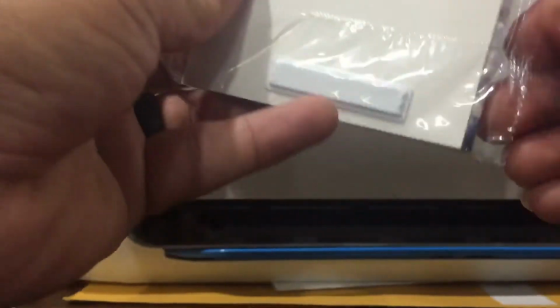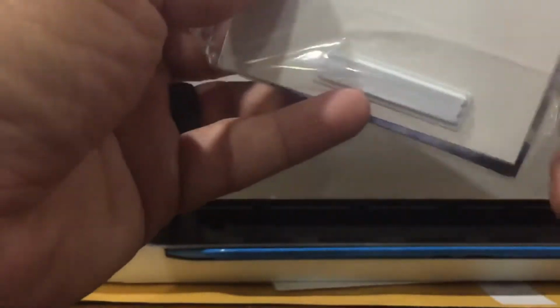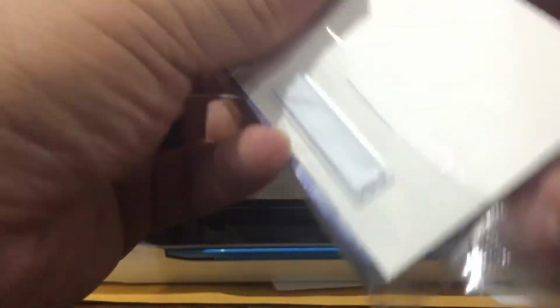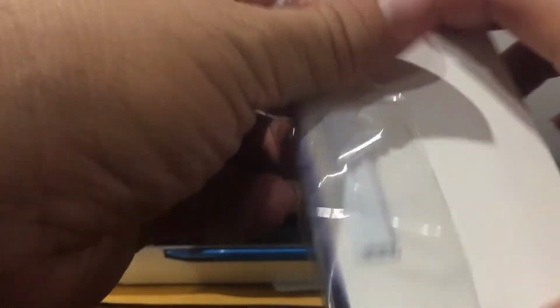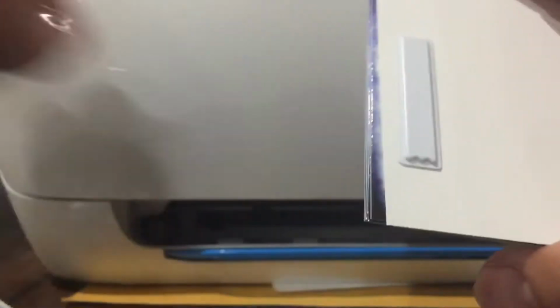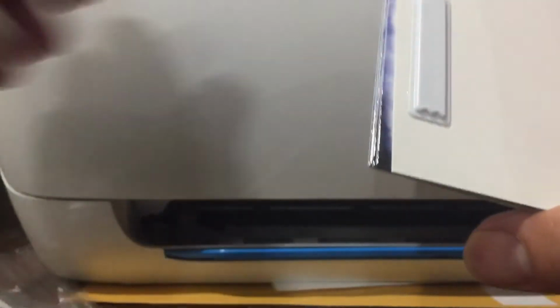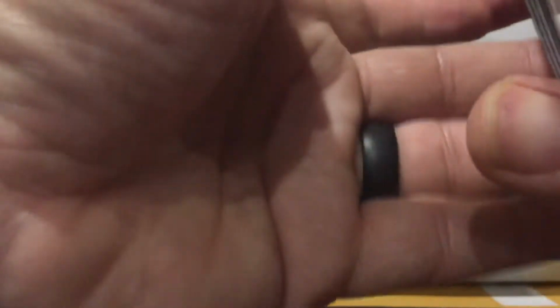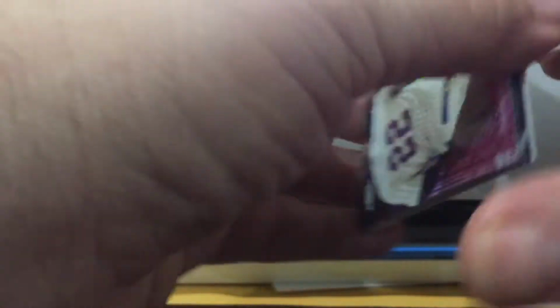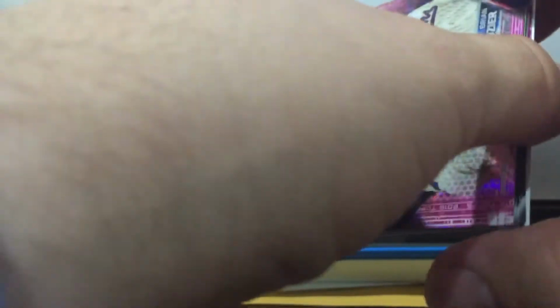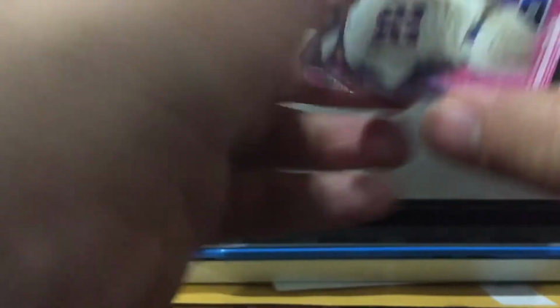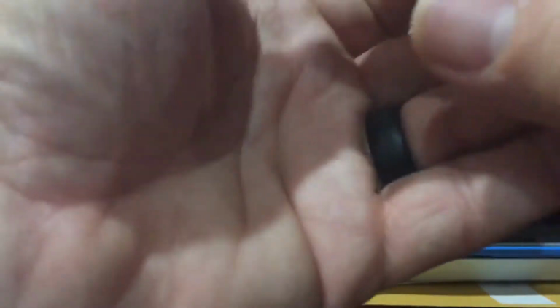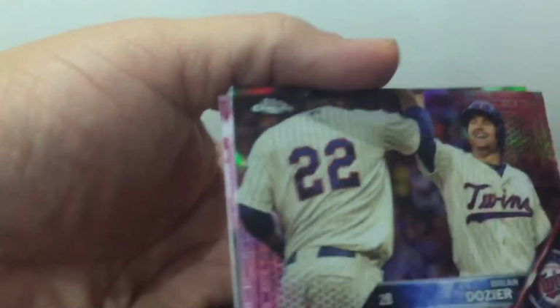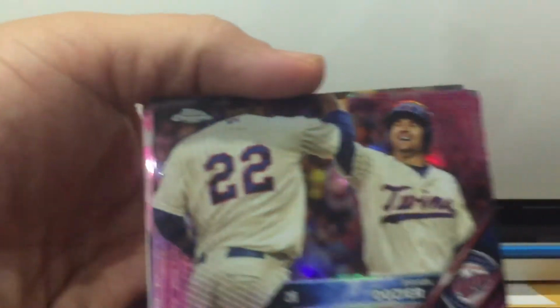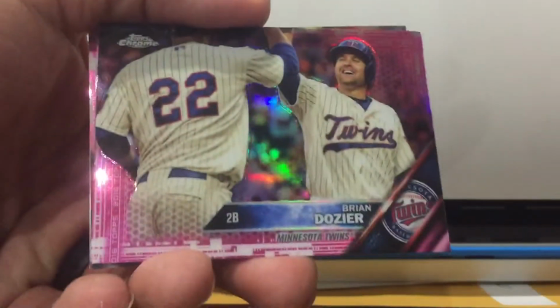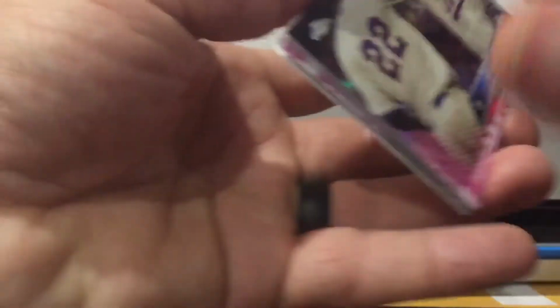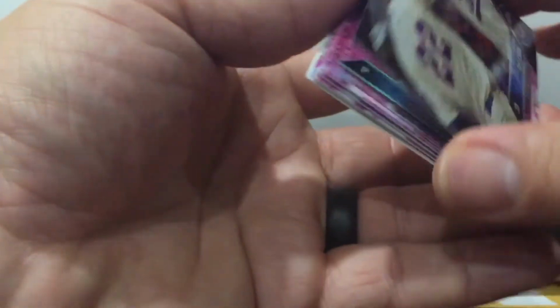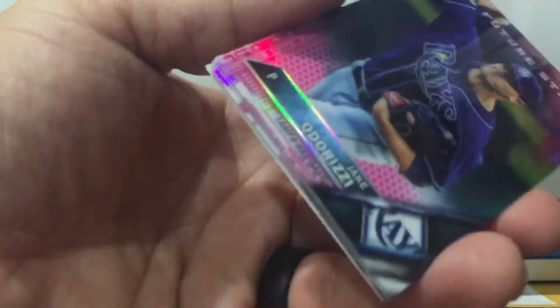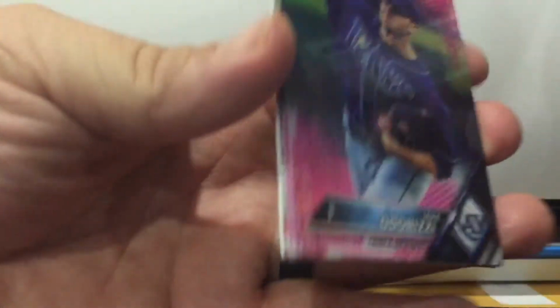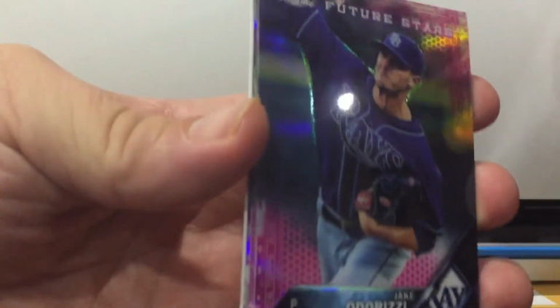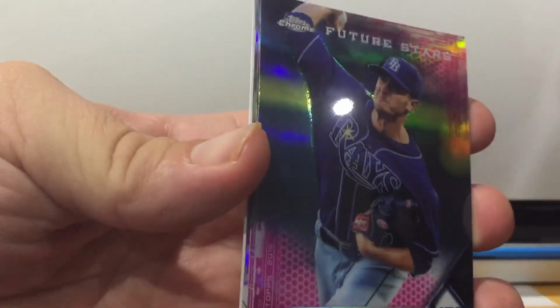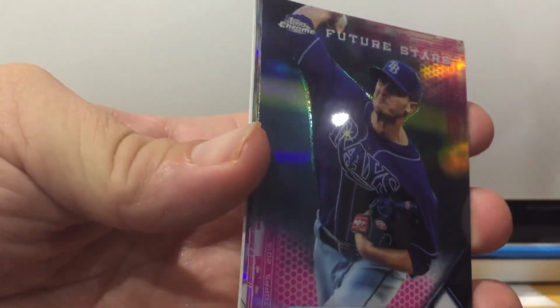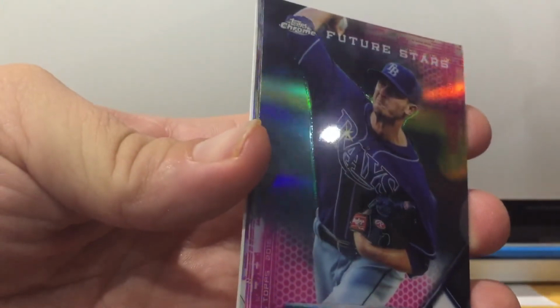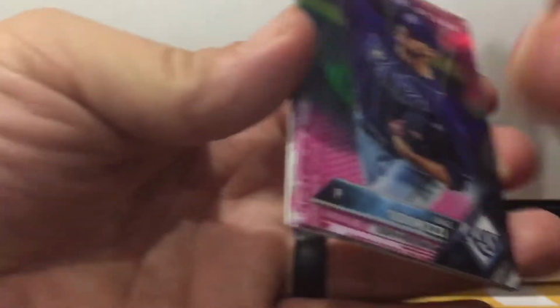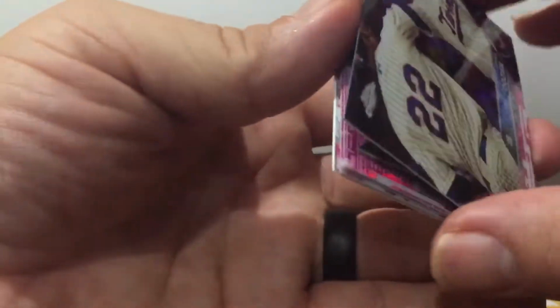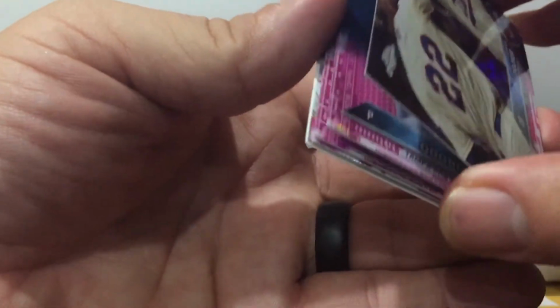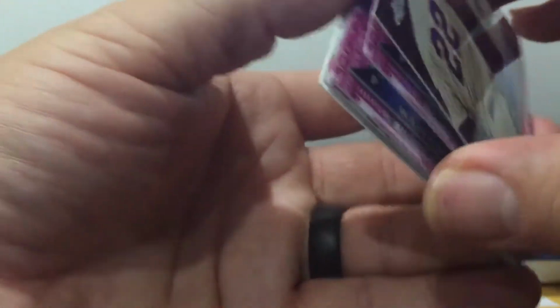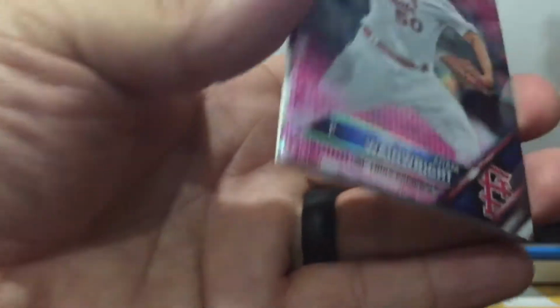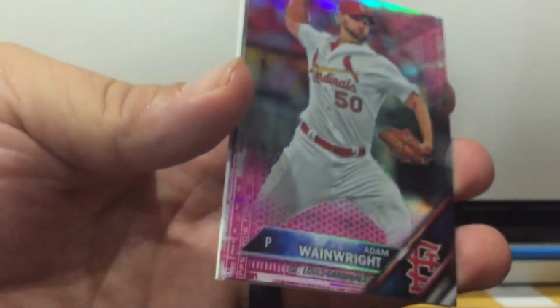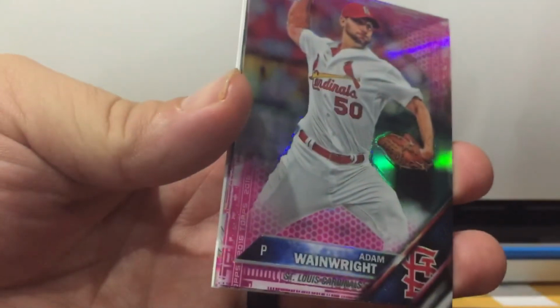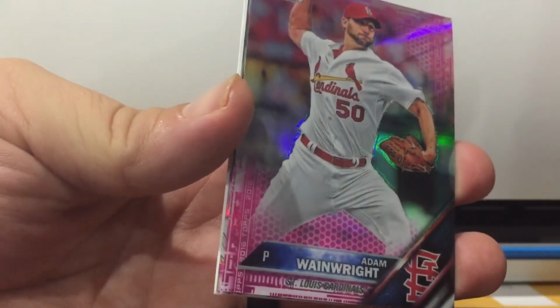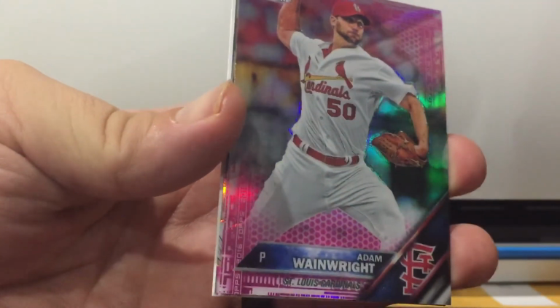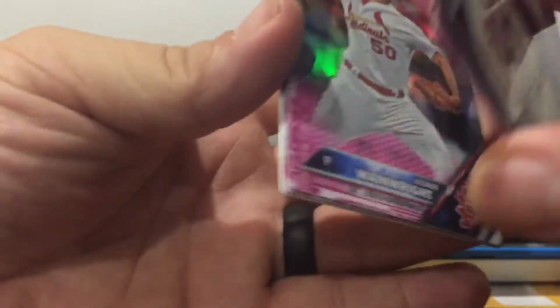I'm gonna be breaking 12 boxes right now after this. Dozier, or whatever his name is. Wainwright.